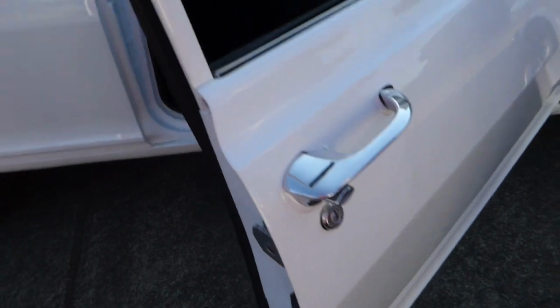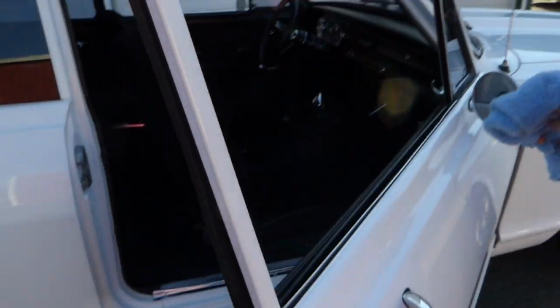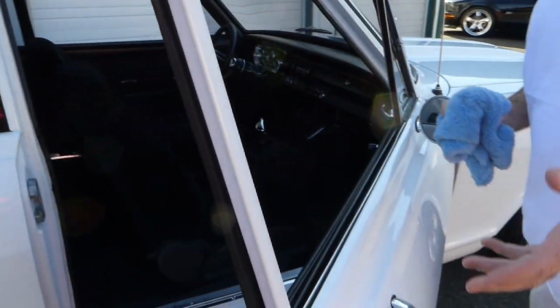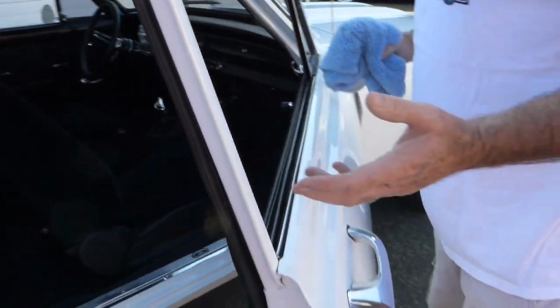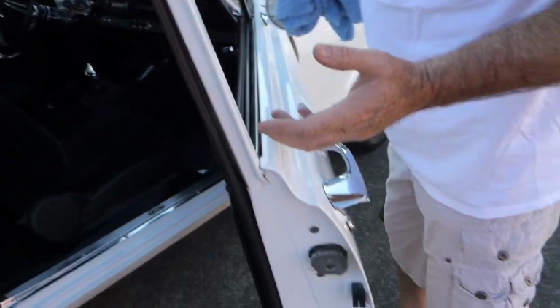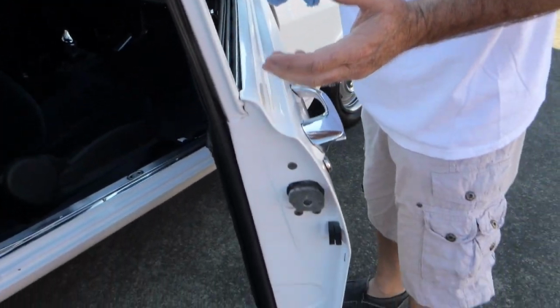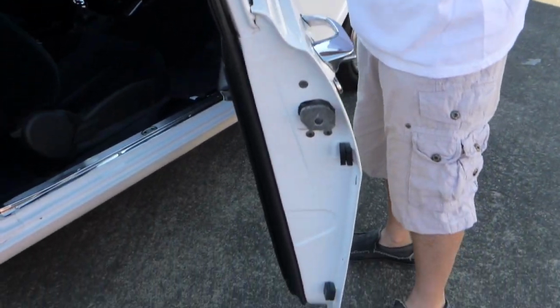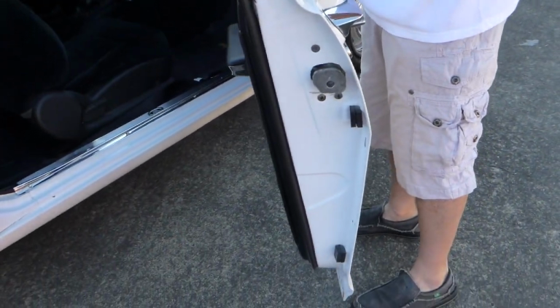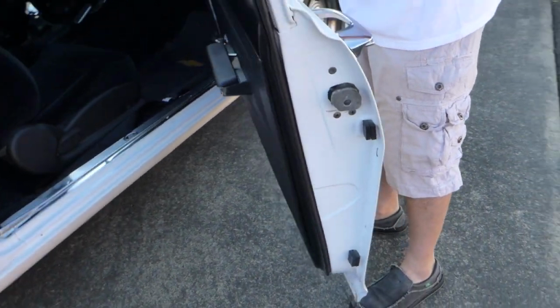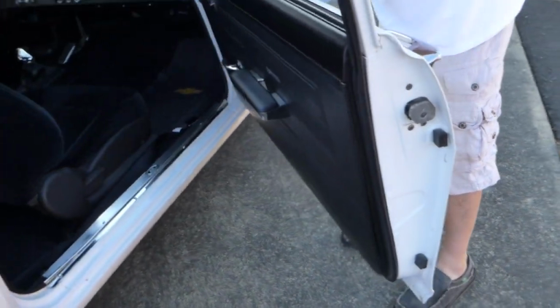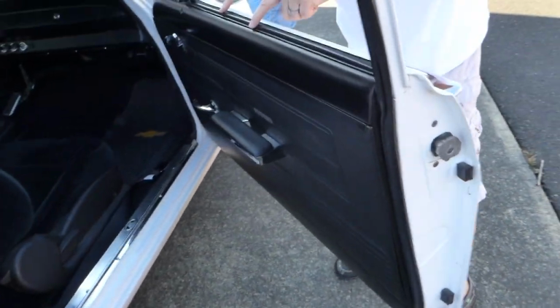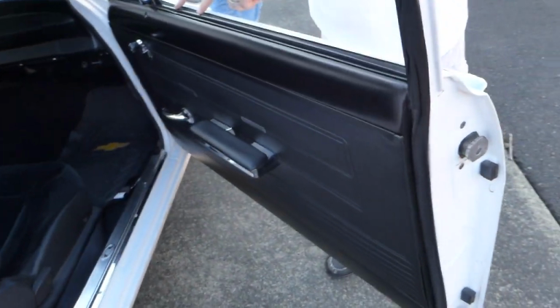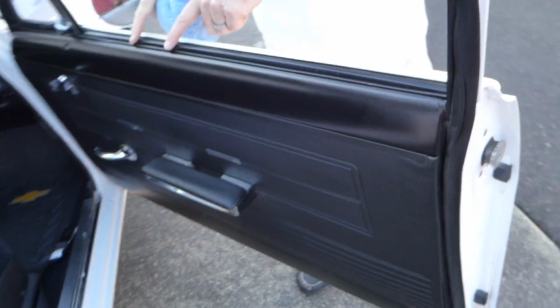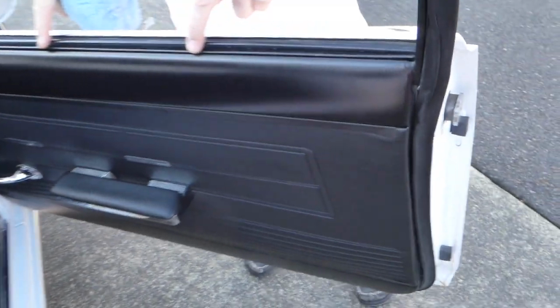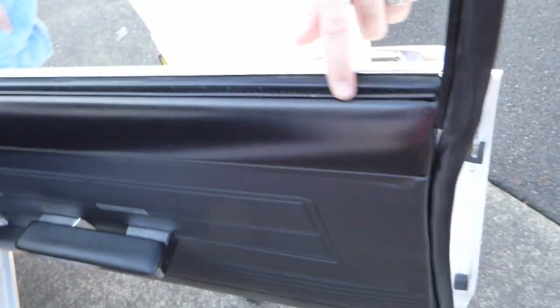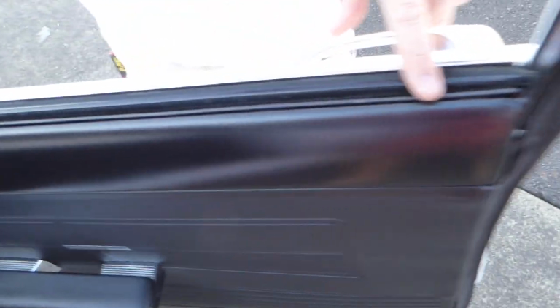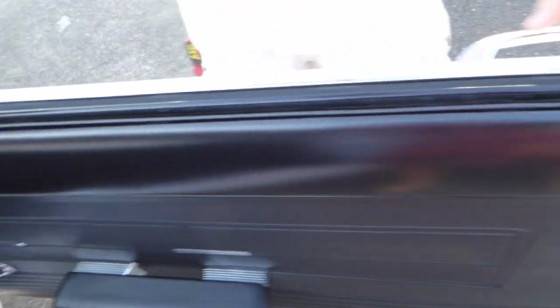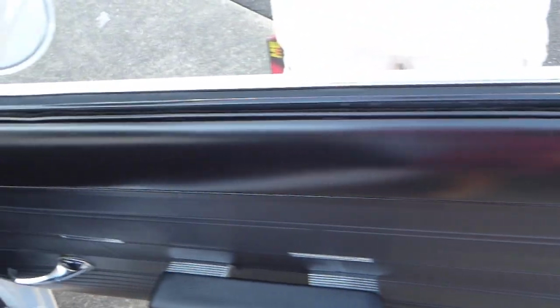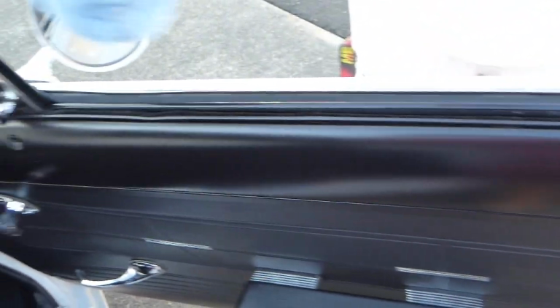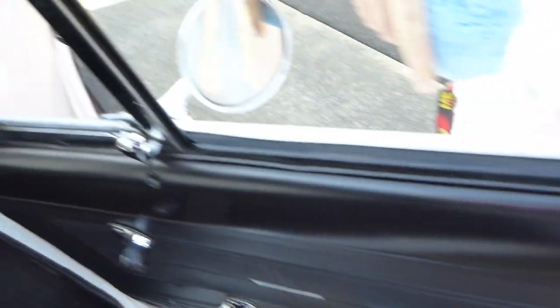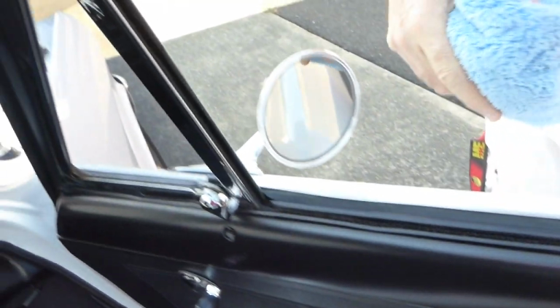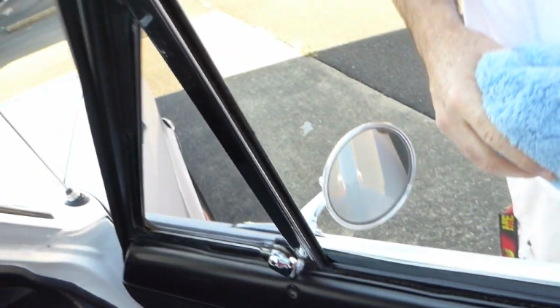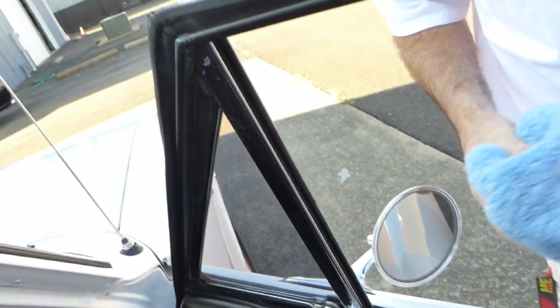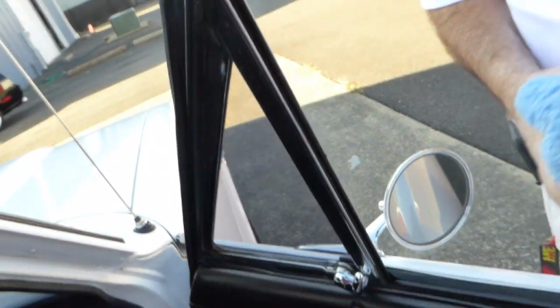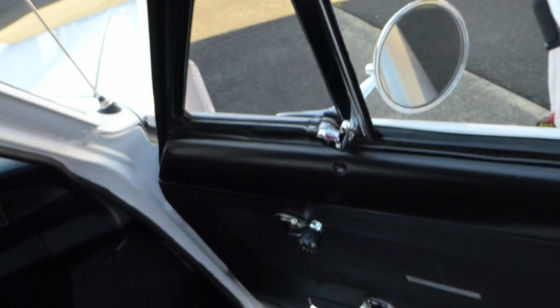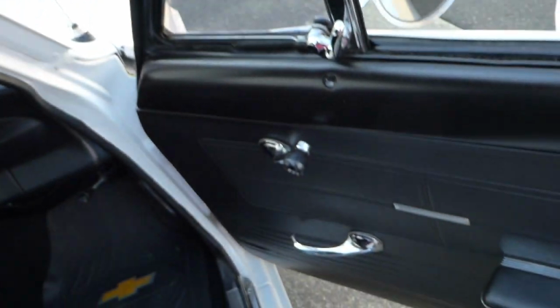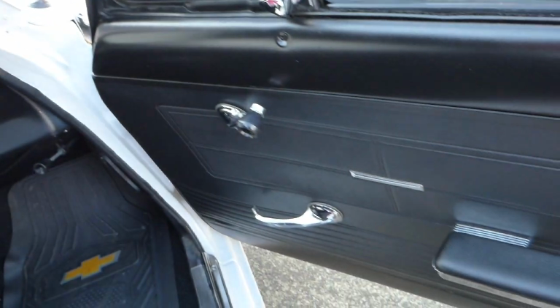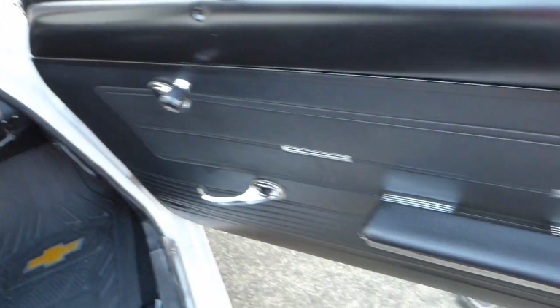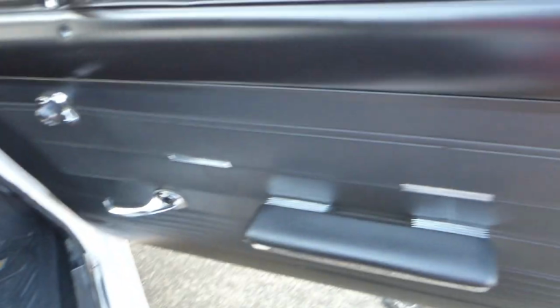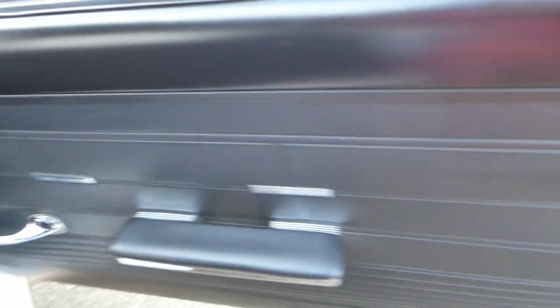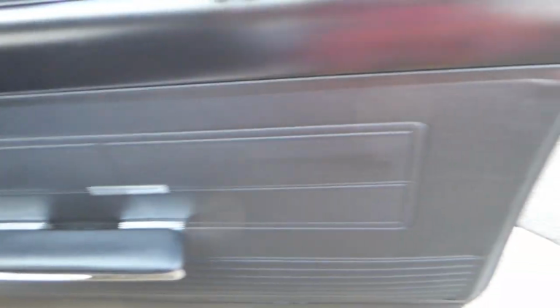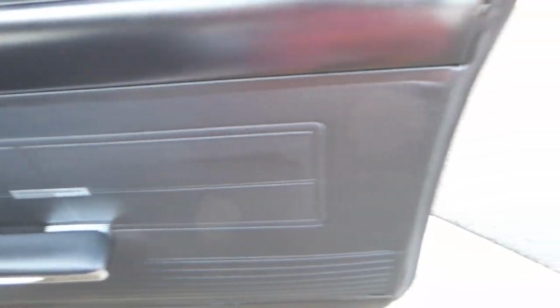The car has been repainted some years ago — all the jambs and everything is excellent — and obviously replaced during that time. Typically when somebody repaints a classic car, they keep it inside, and this is no exception.